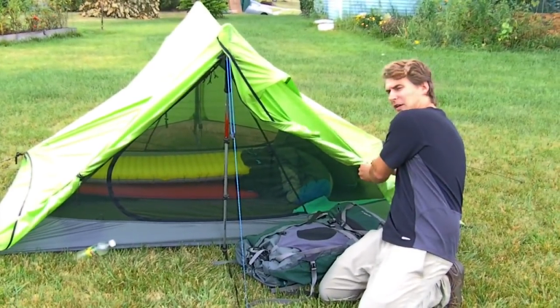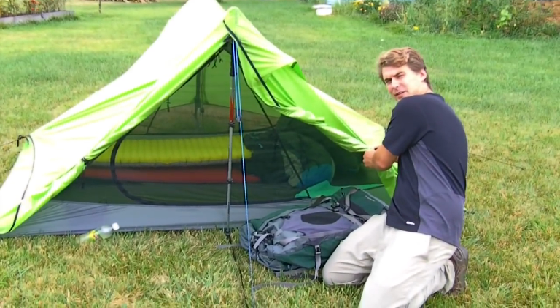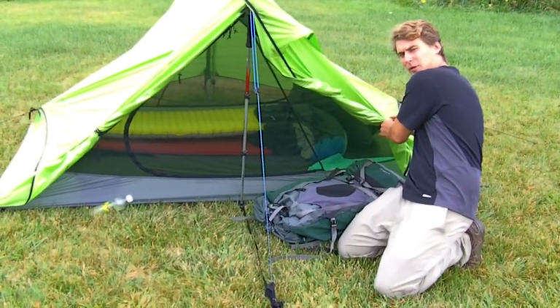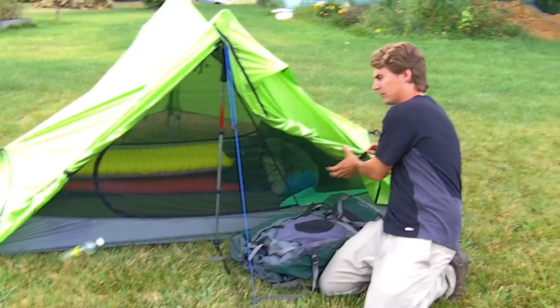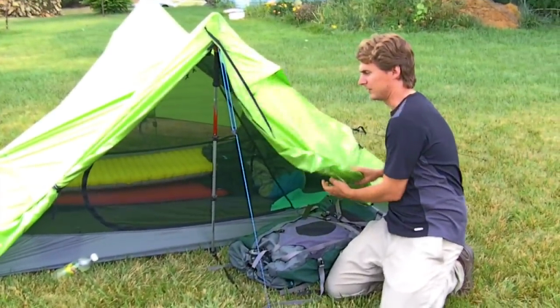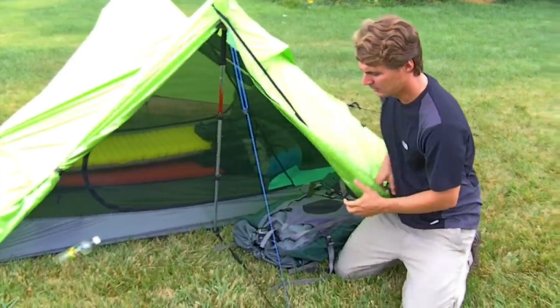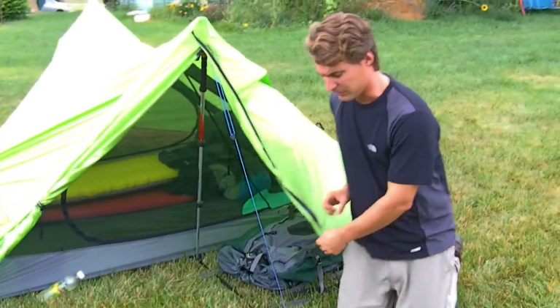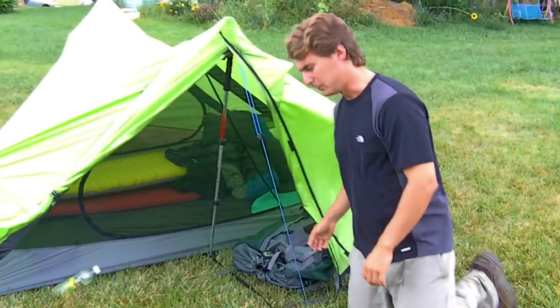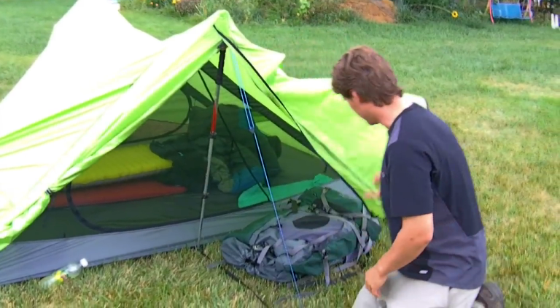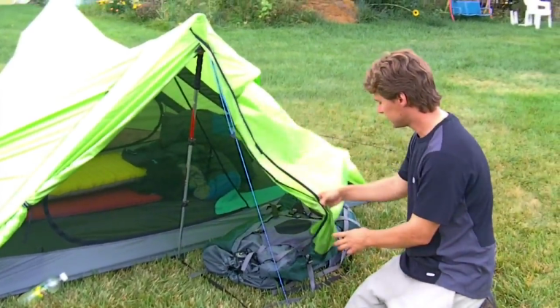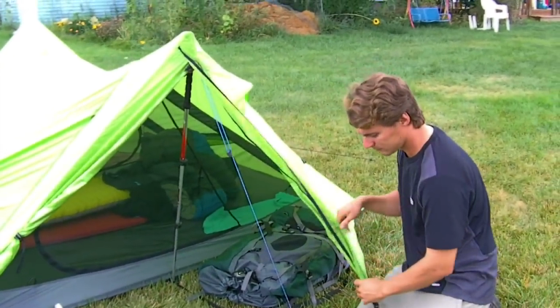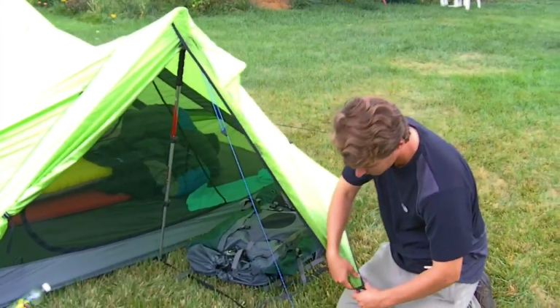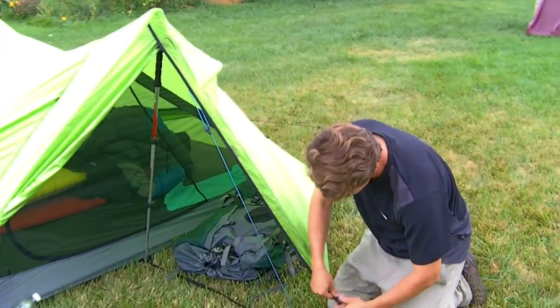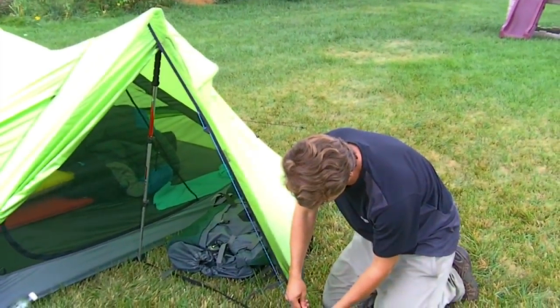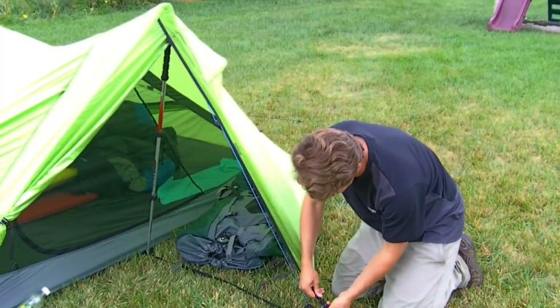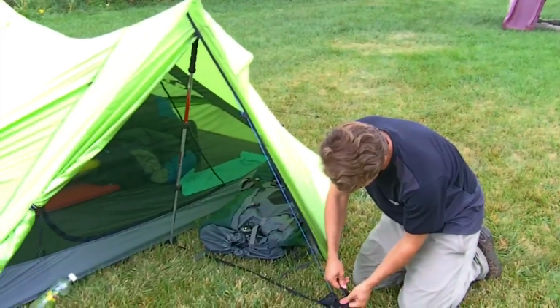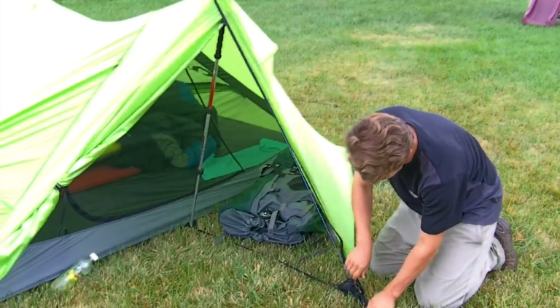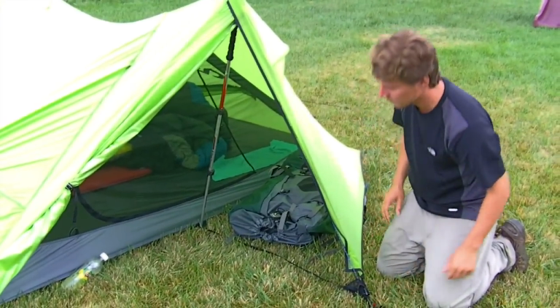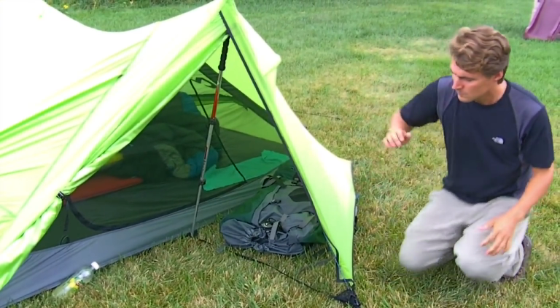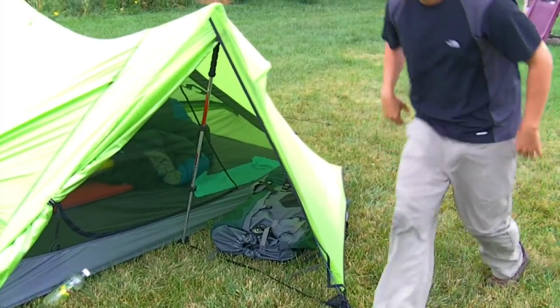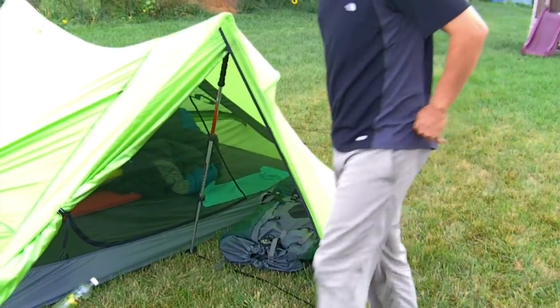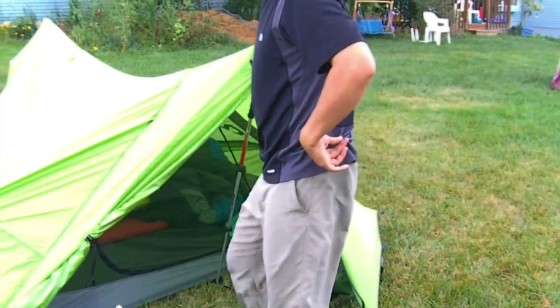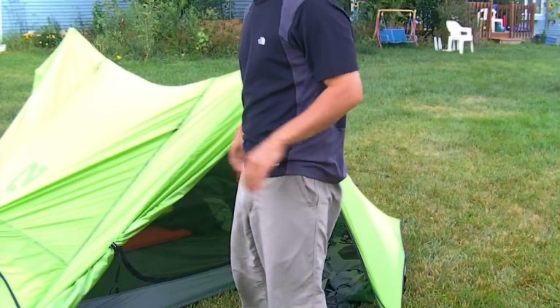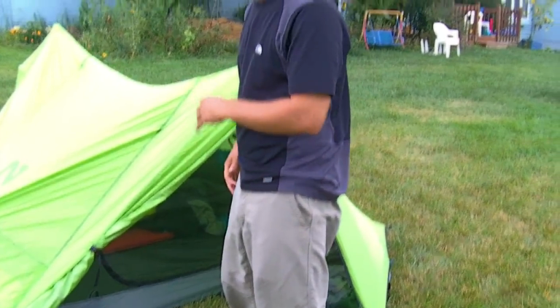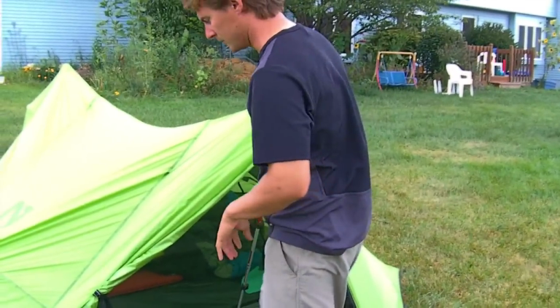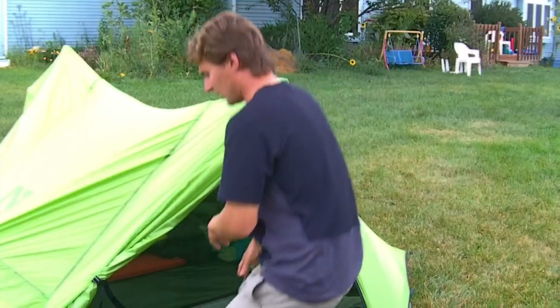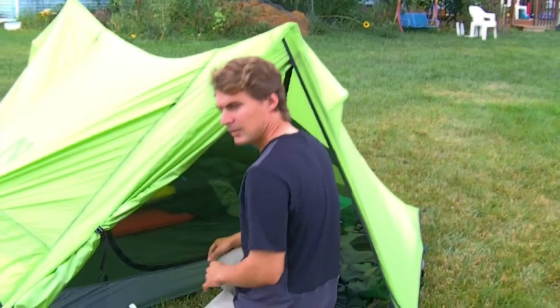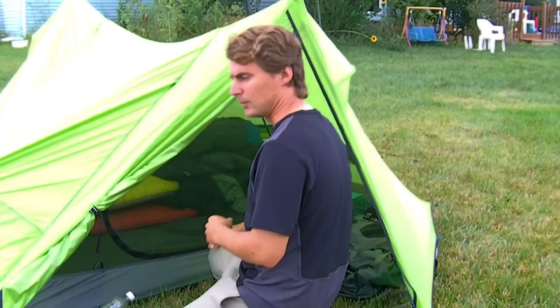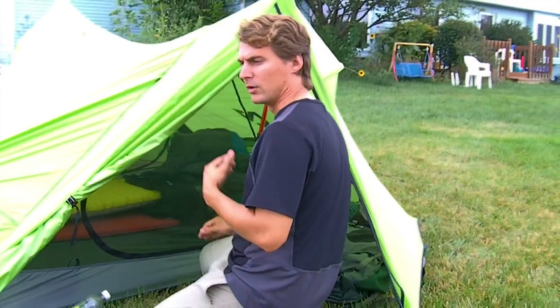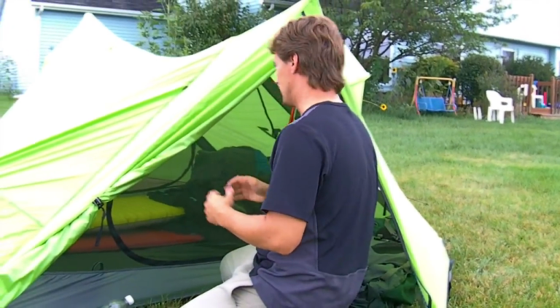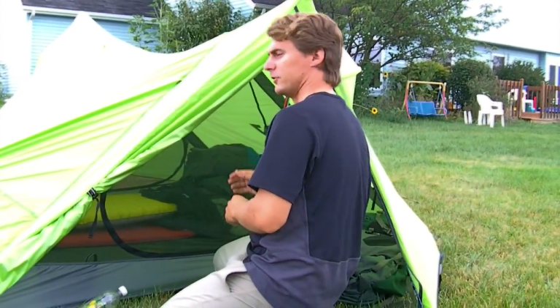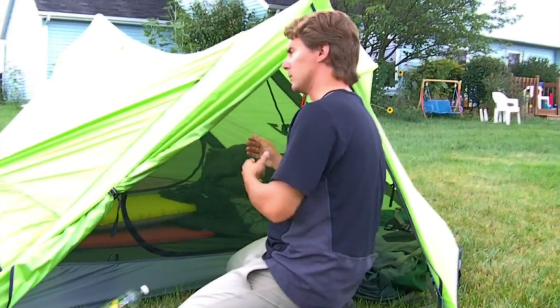That said, it's not really a tarp tent either. In fact it's pretty much a hybrid between the two. Come inside and I'll show you a little bit about the size and what makes it such a great hybrid.